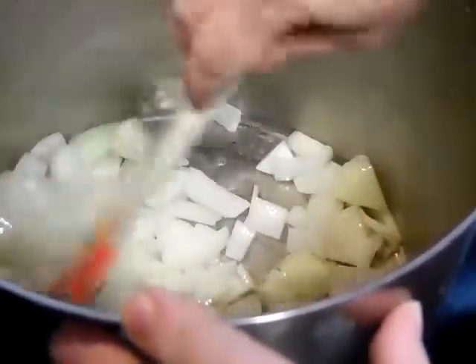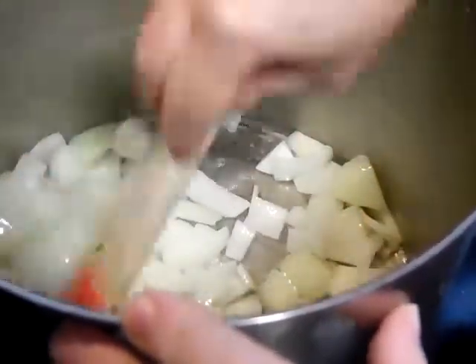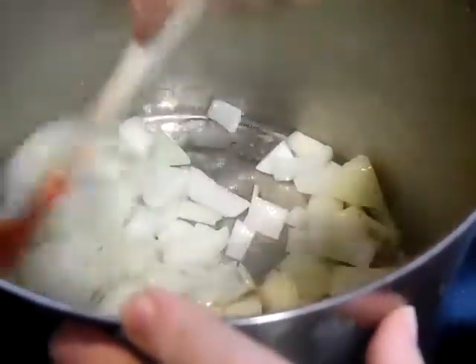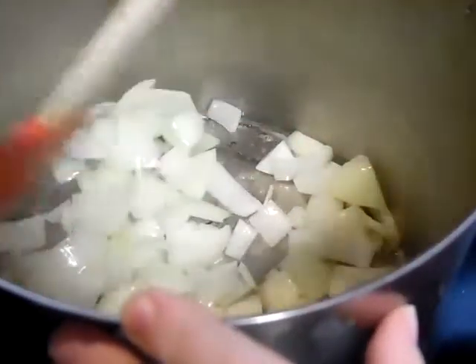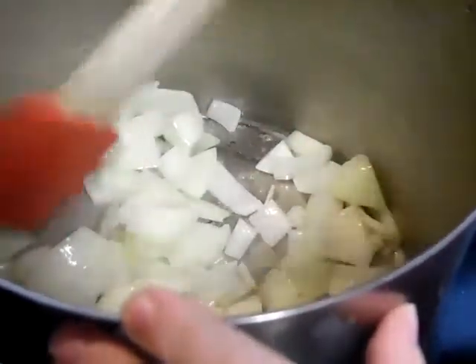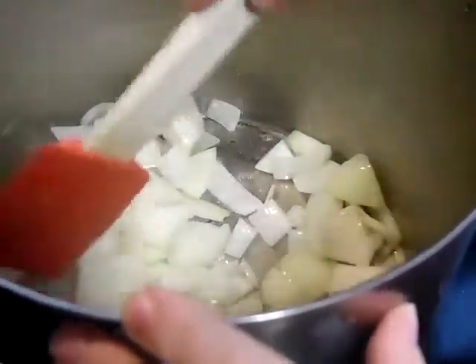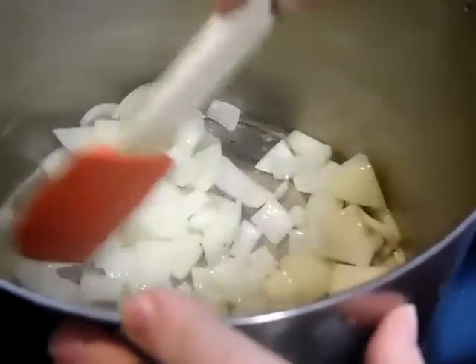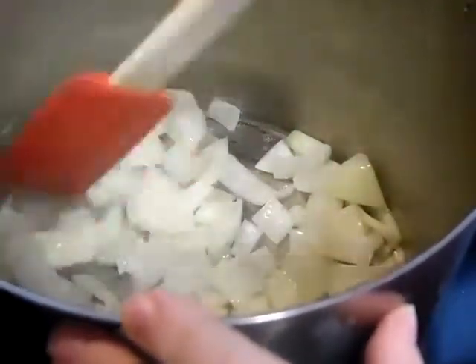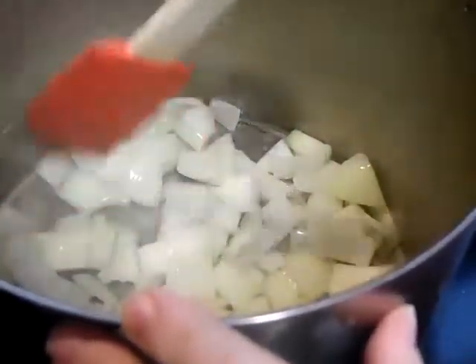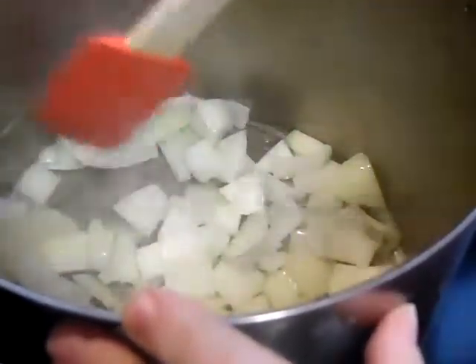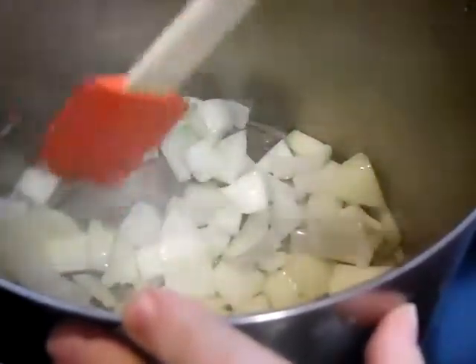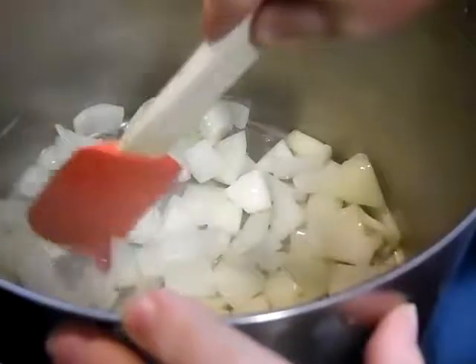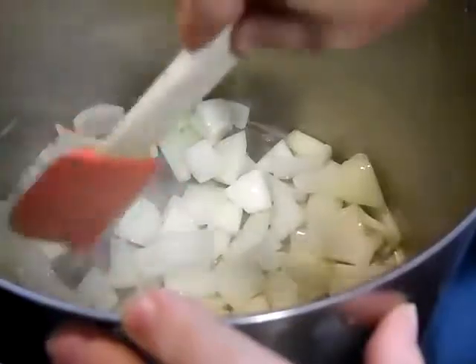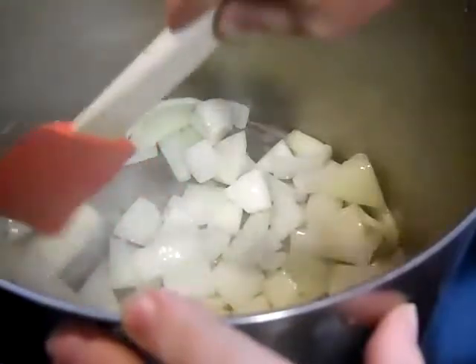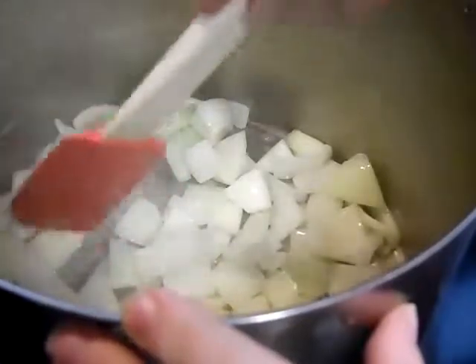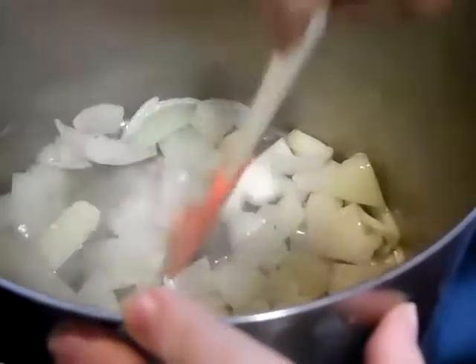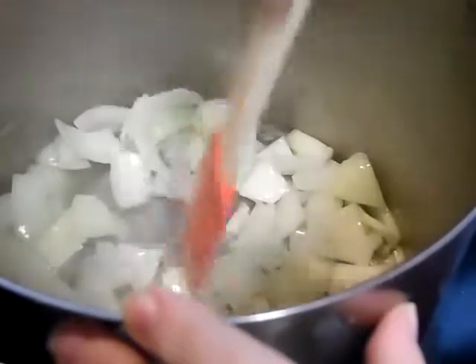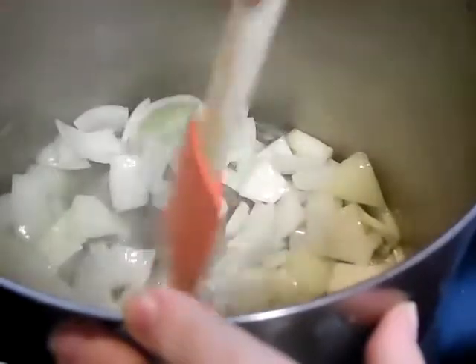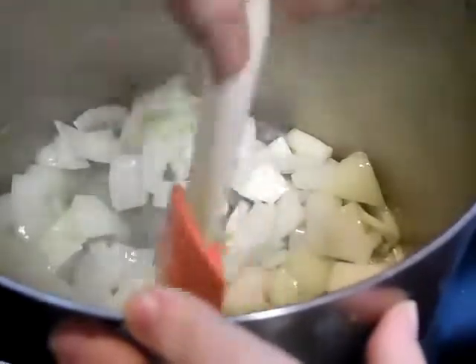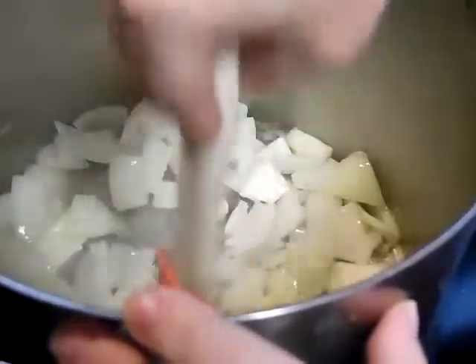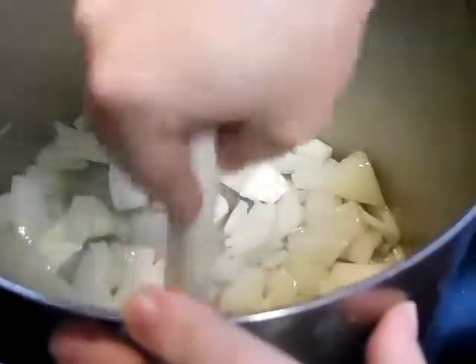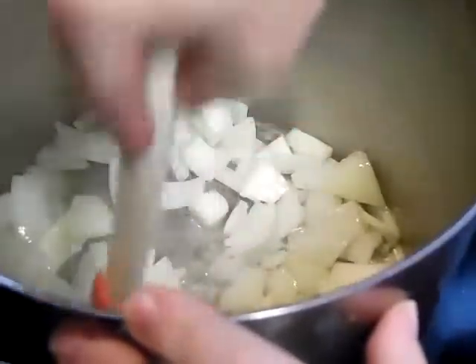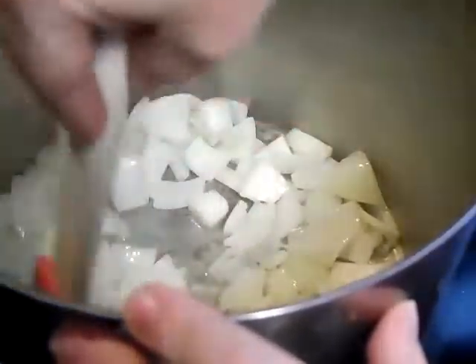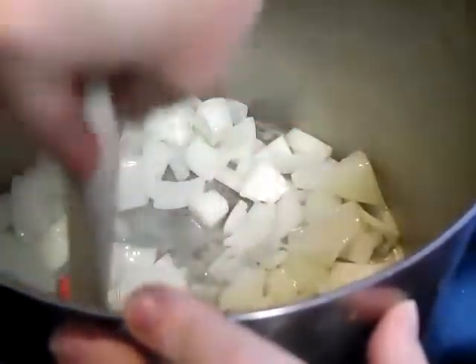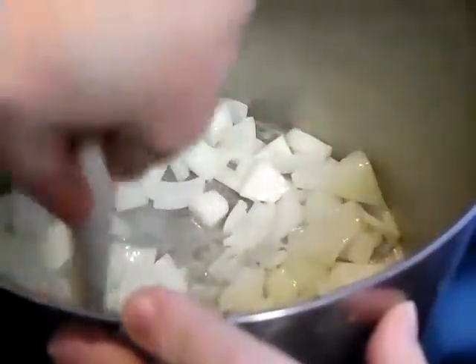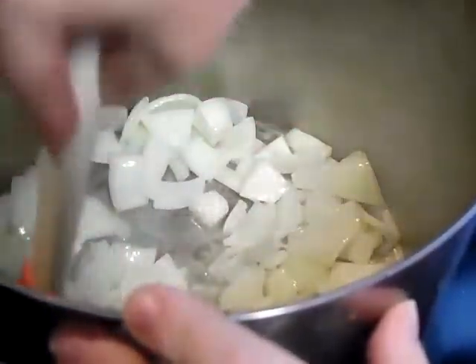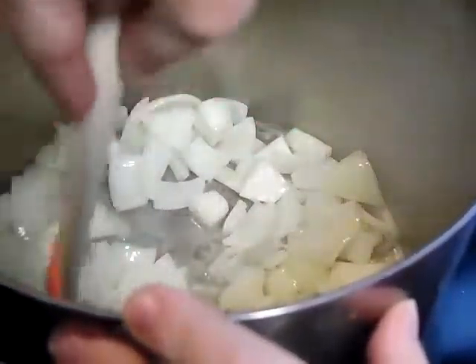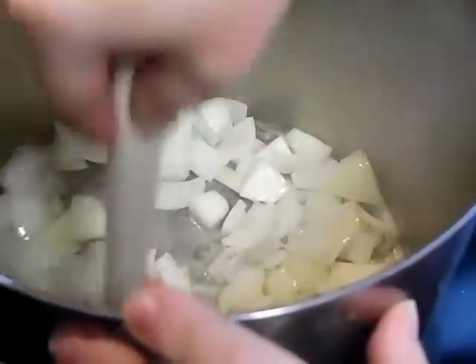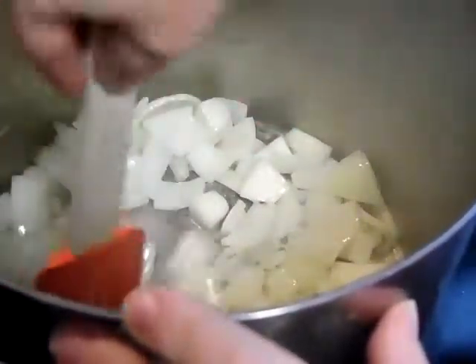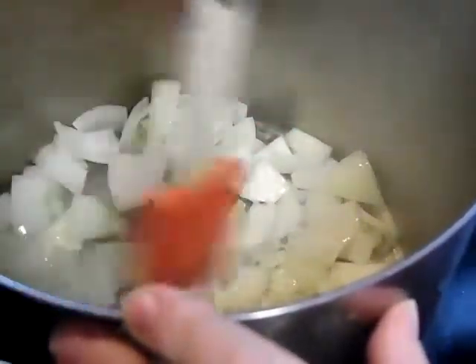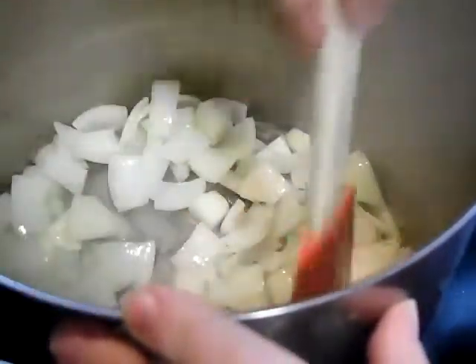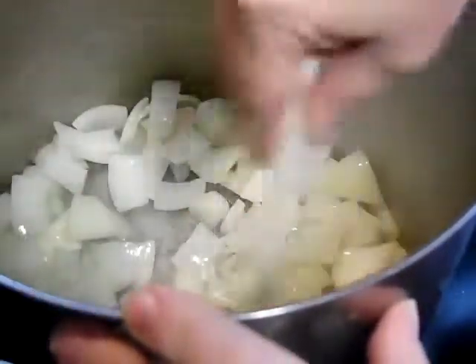Right now I'm just breaking the onions up, making sure that they're in single layers so that they sweat faster.